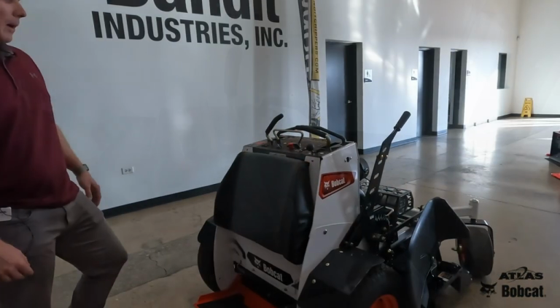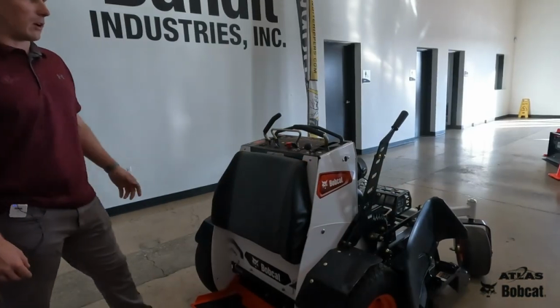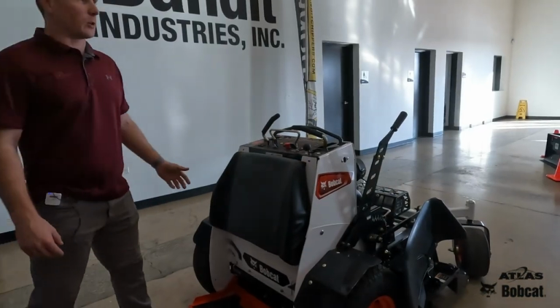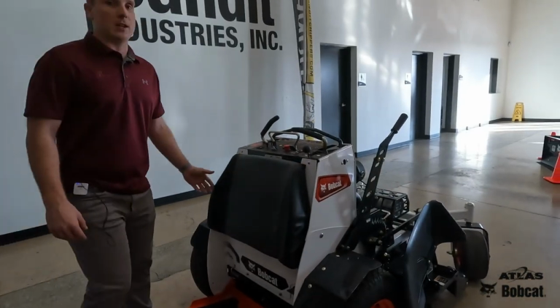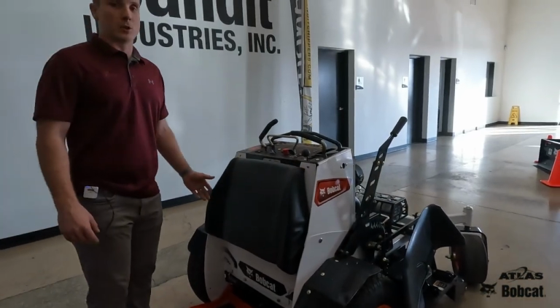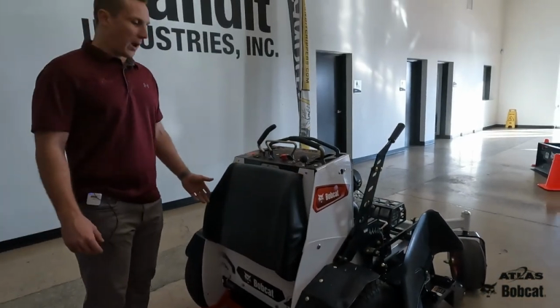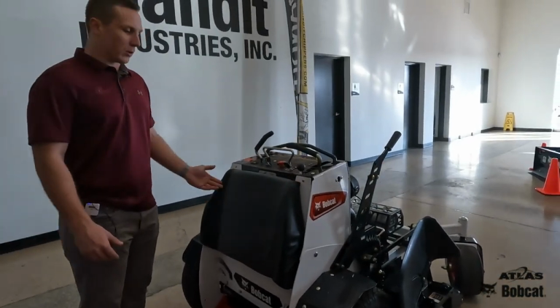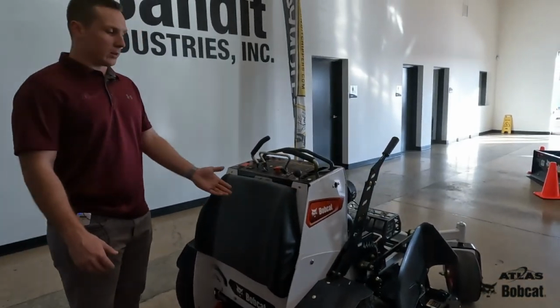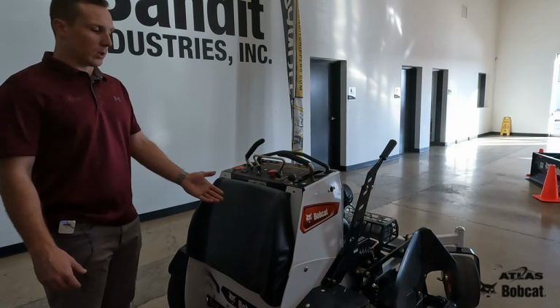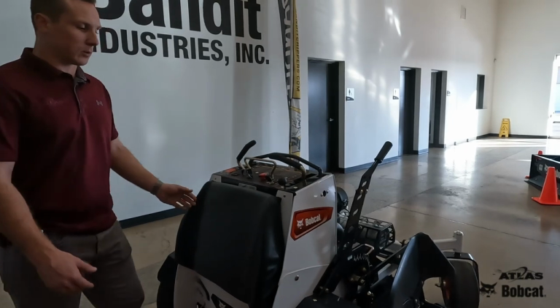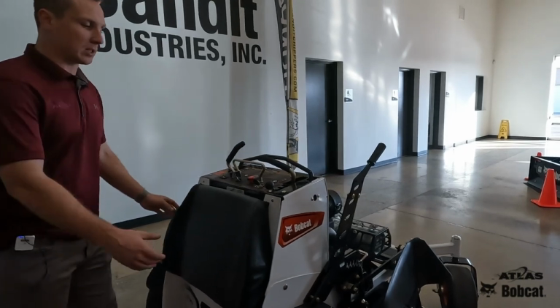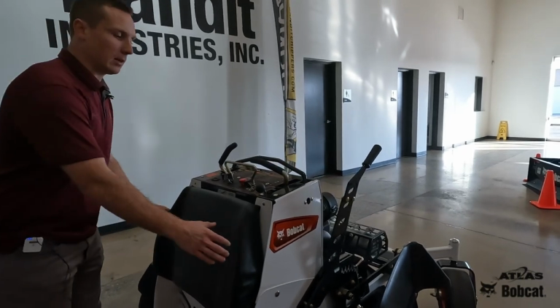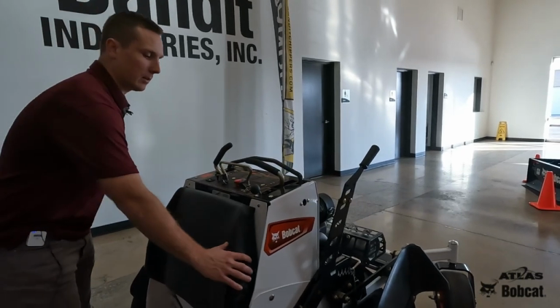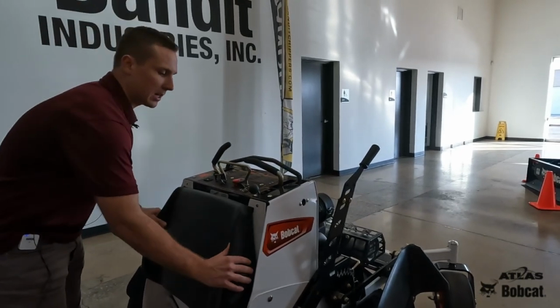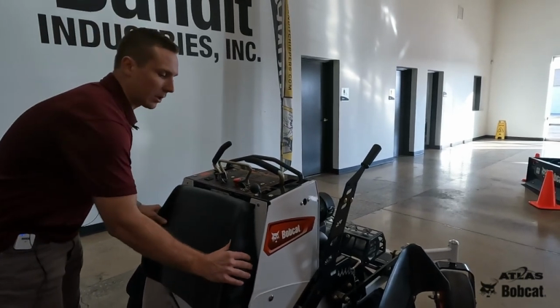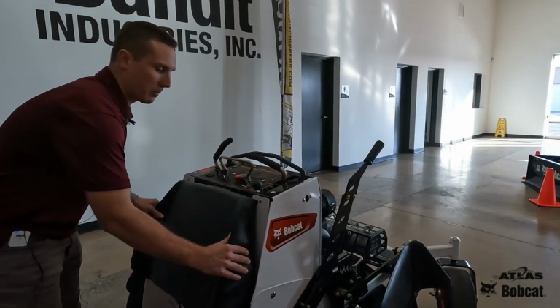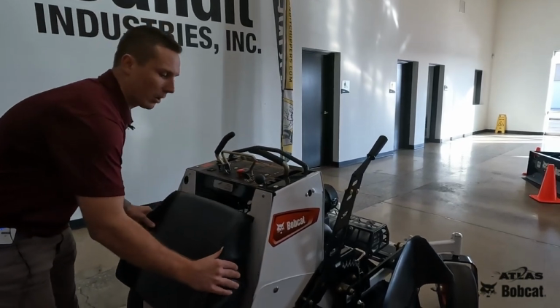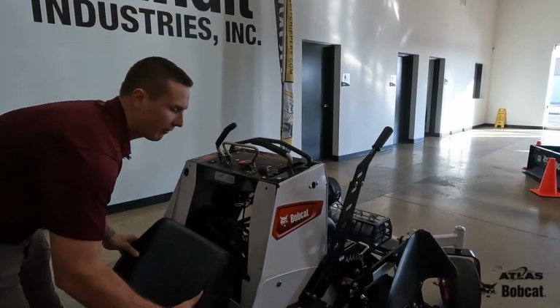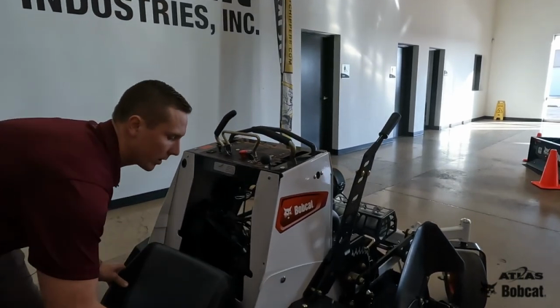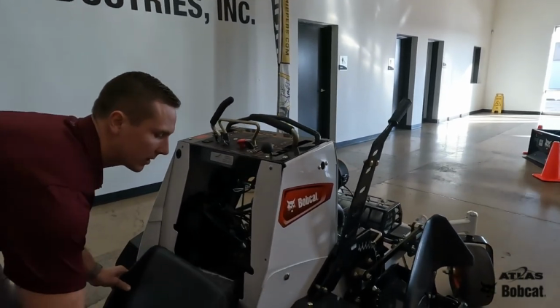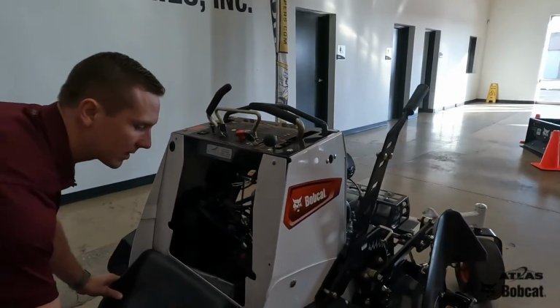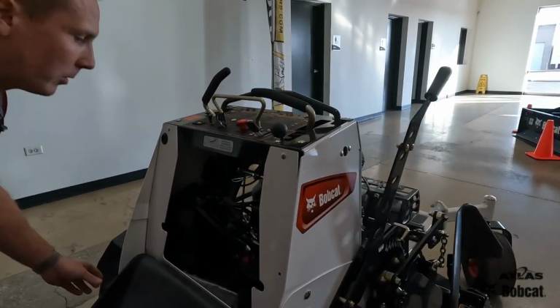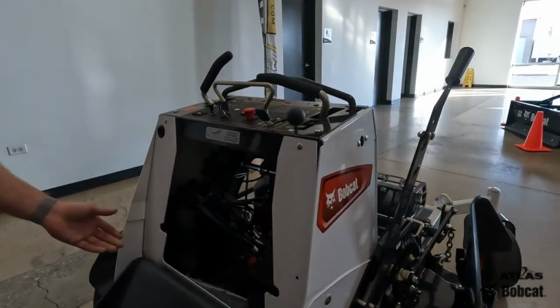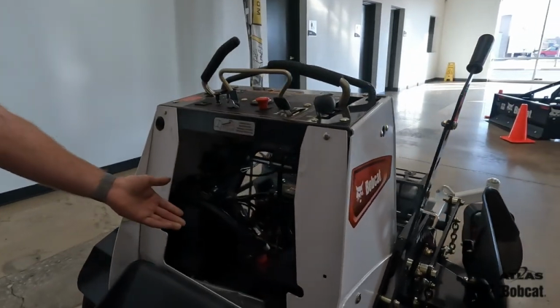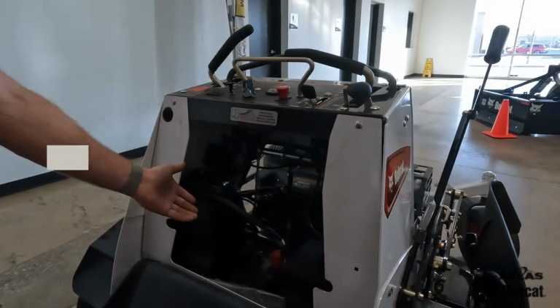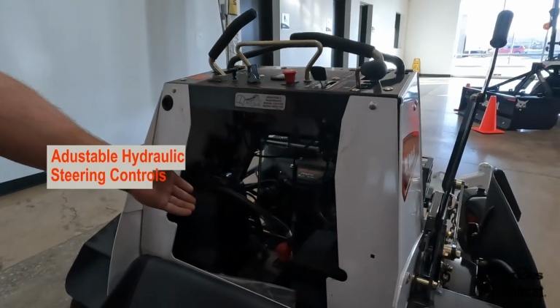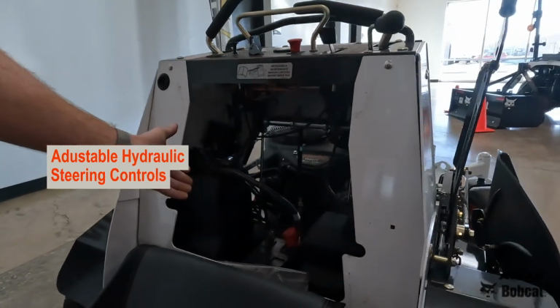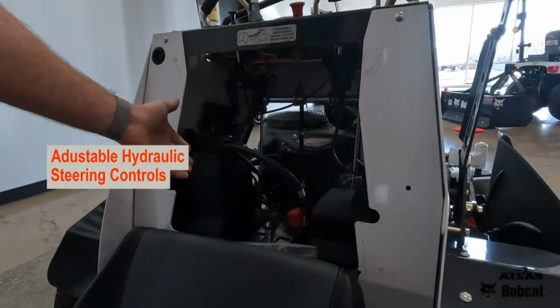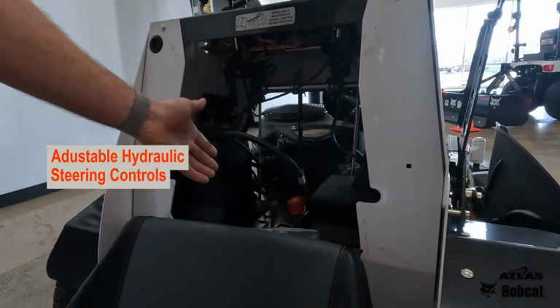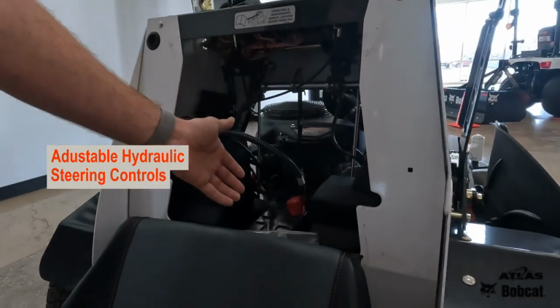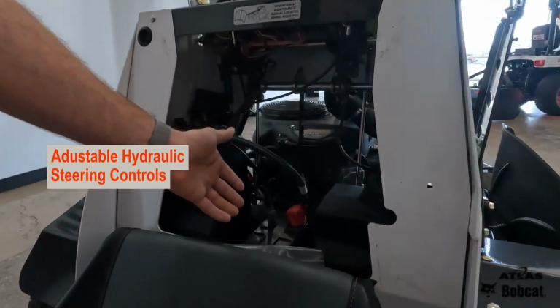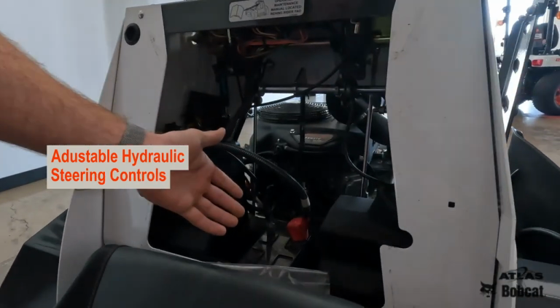Bobcat also had the user in mind when creating this real comfortable seat. The seat can also be pulled off for easily accessible maintenance. As you can see, there's your gas tank and your battery.